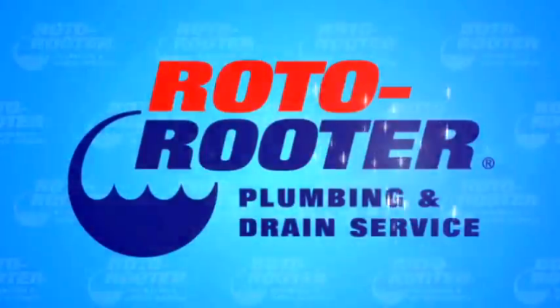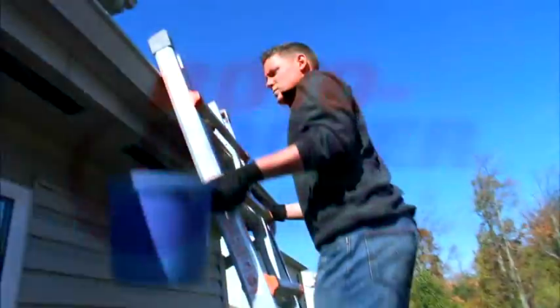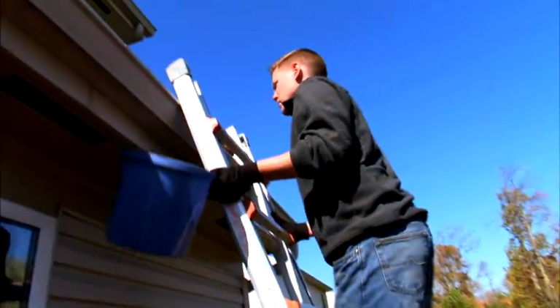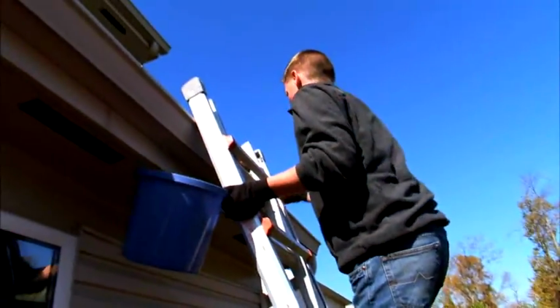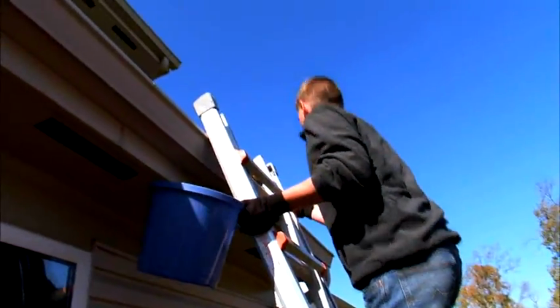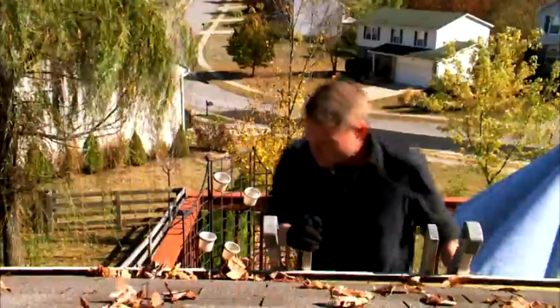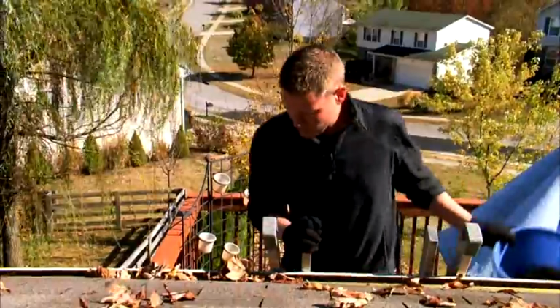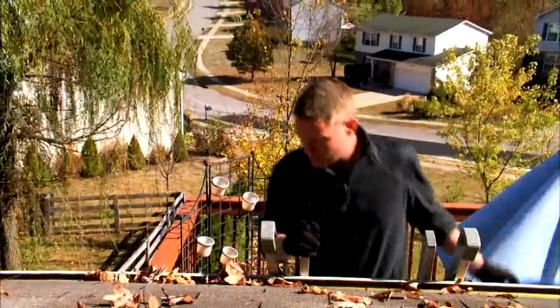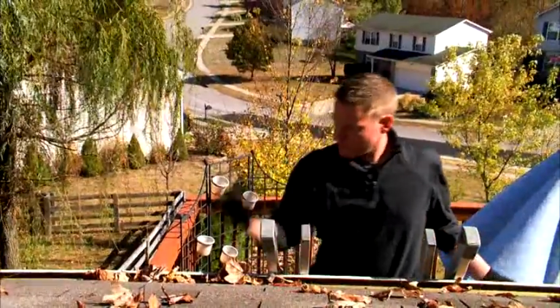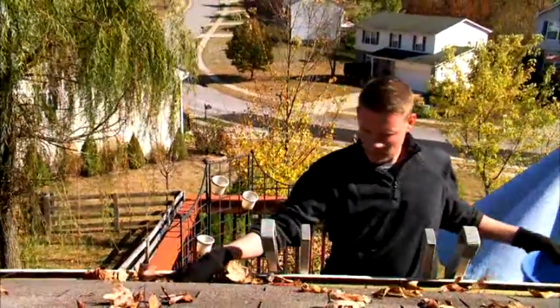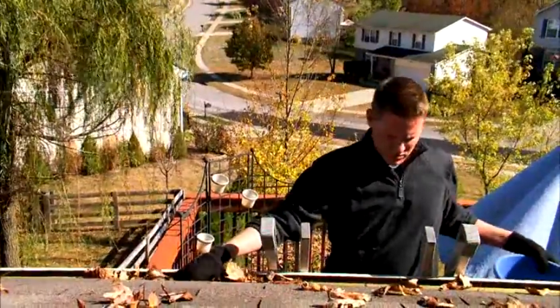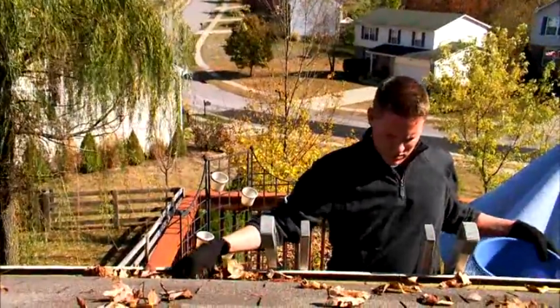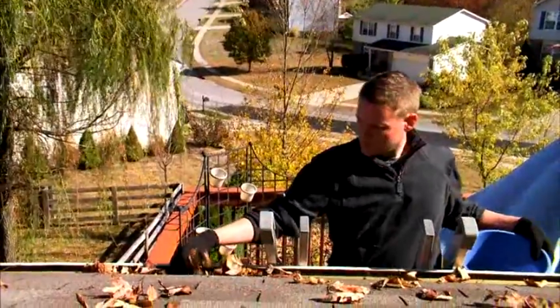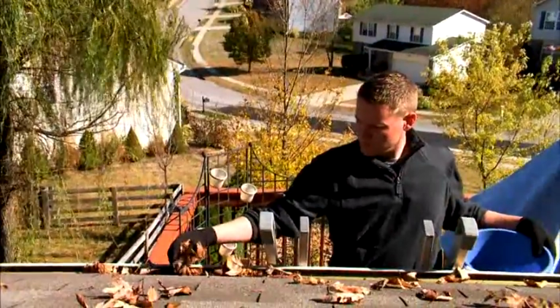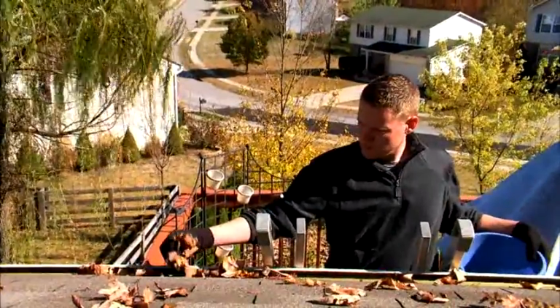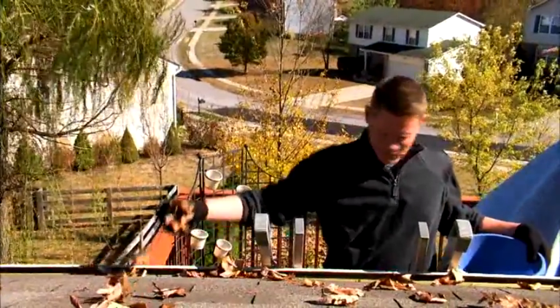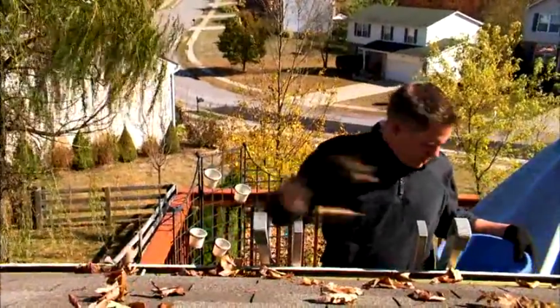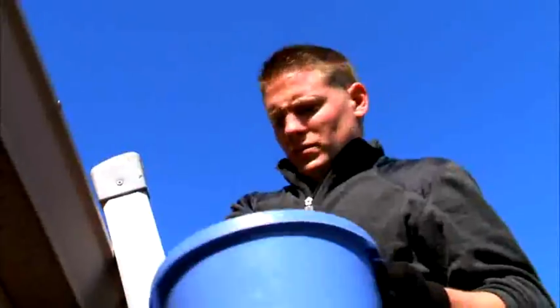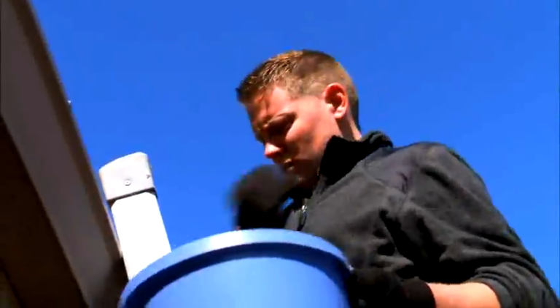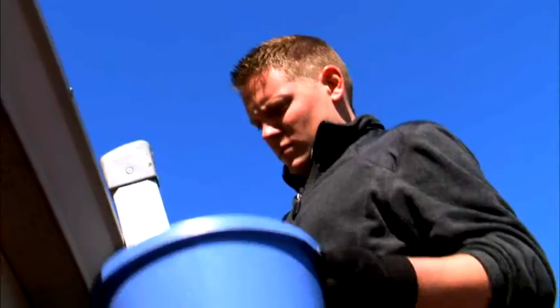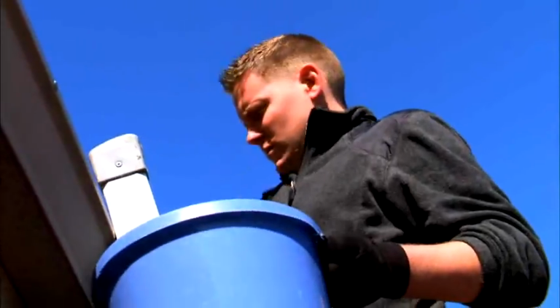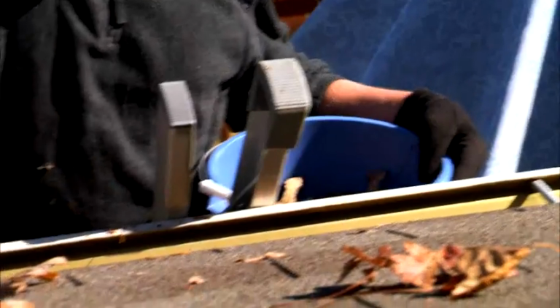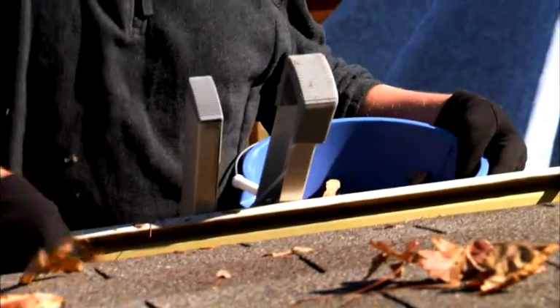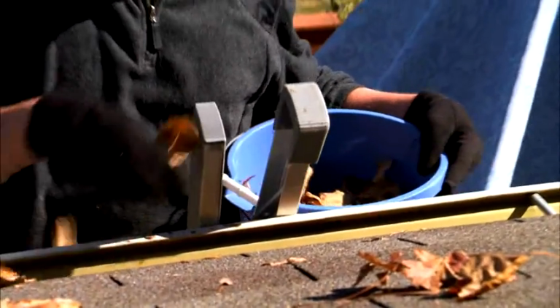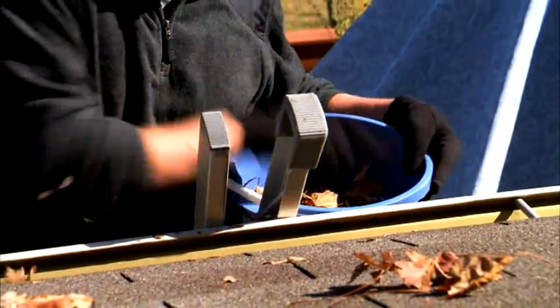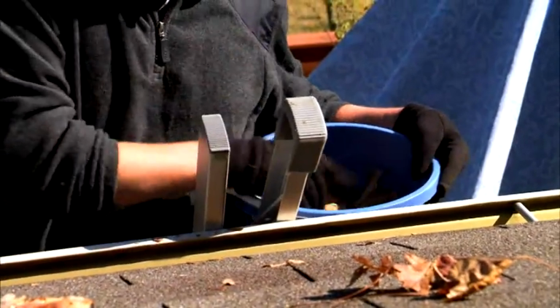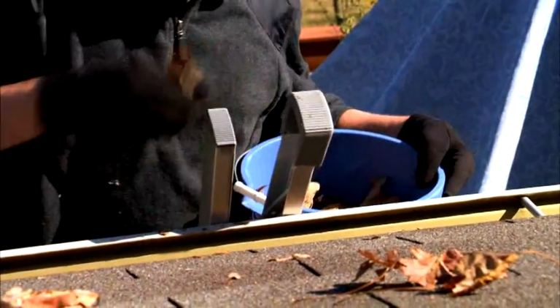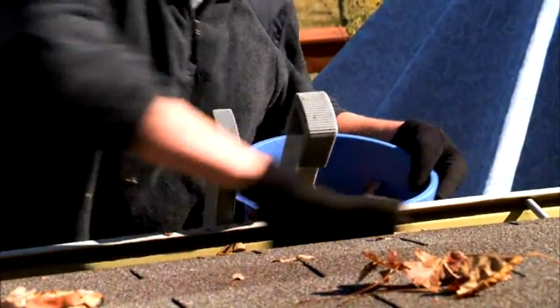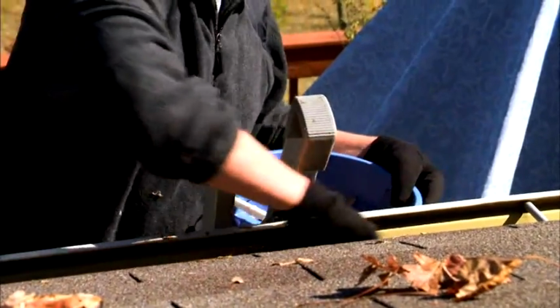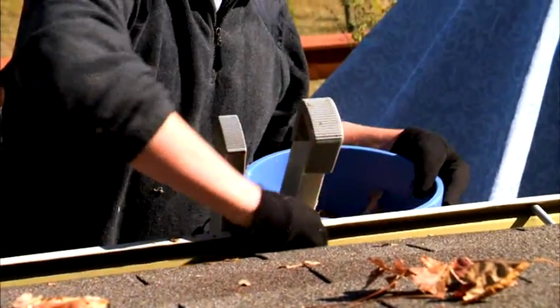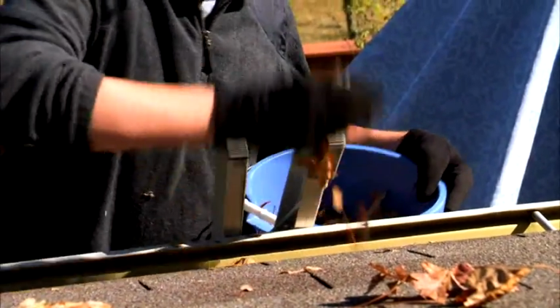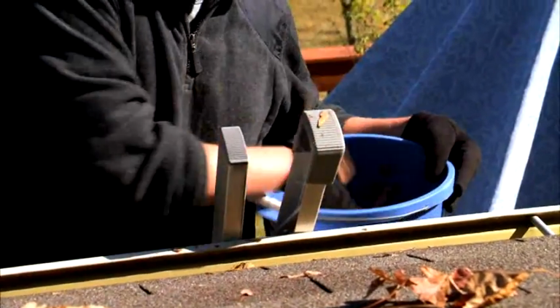Remove all leaves and debris from roof gutters and downspouts. This prevents ice dams from forming, which prevent drainage and weigh down gutters, causing damage to your roof. It's best to move water away from your home as quickly as possible.